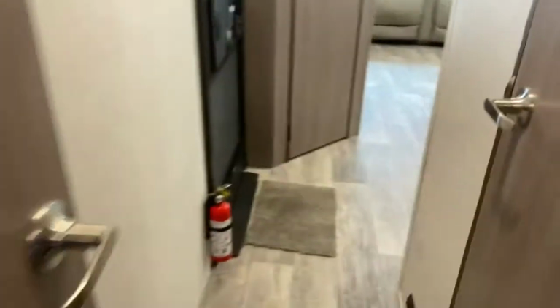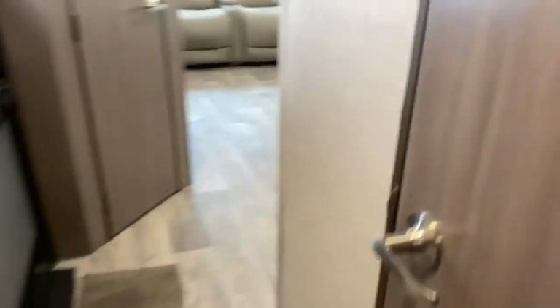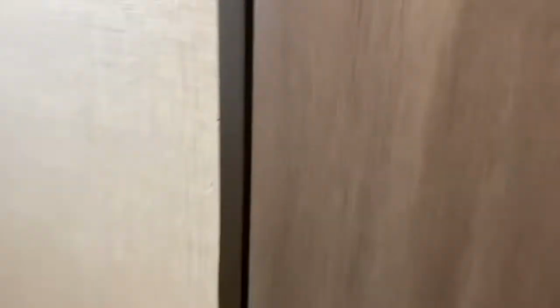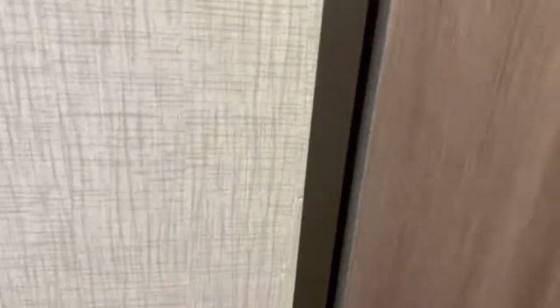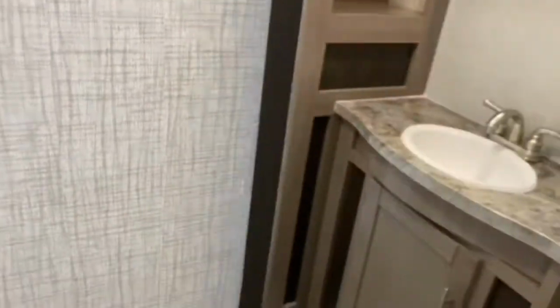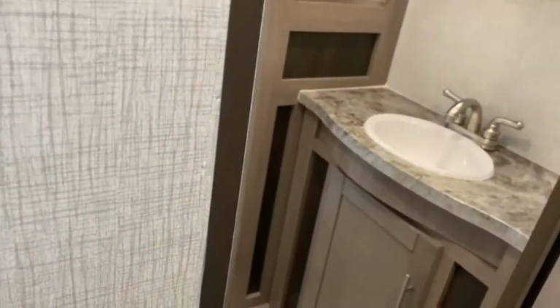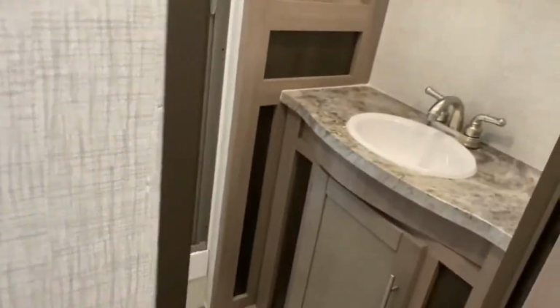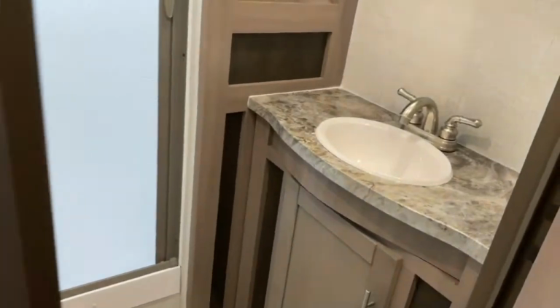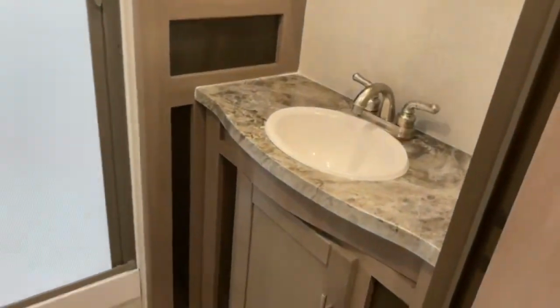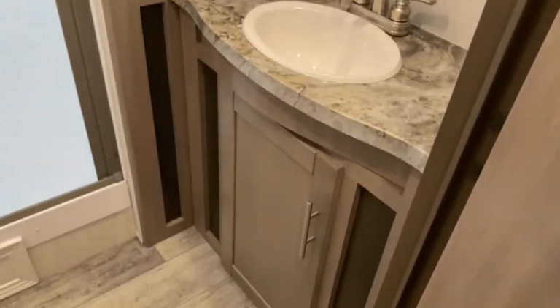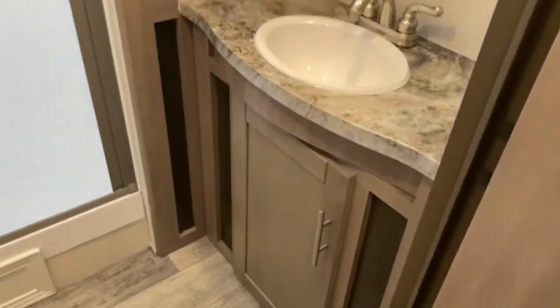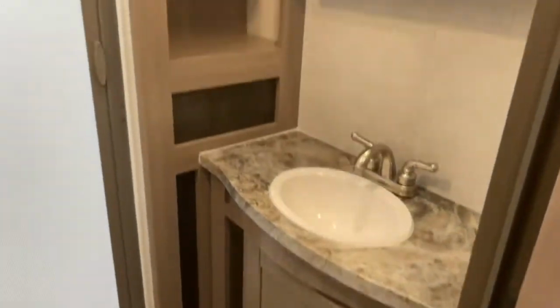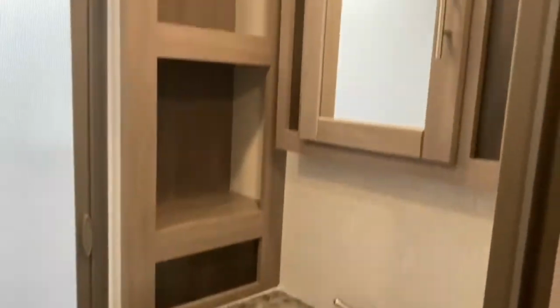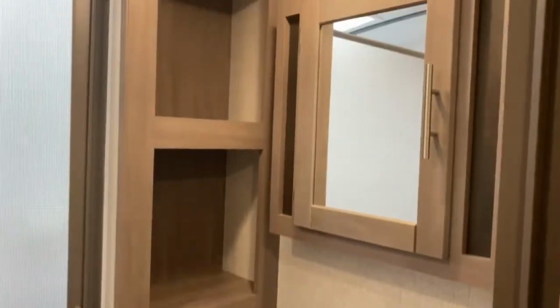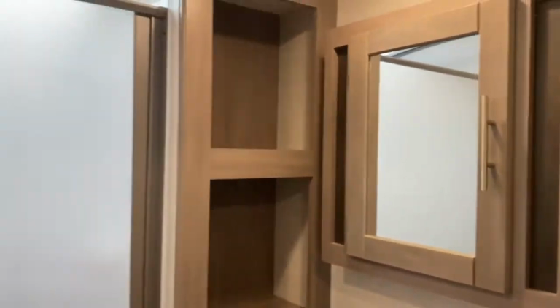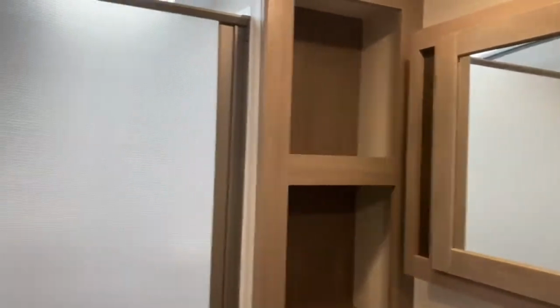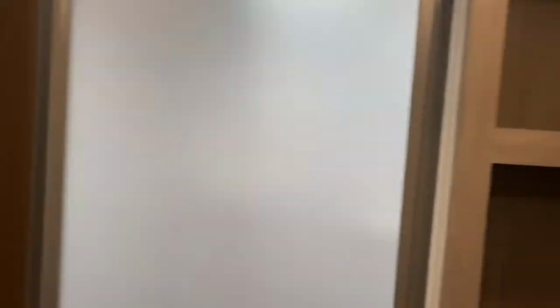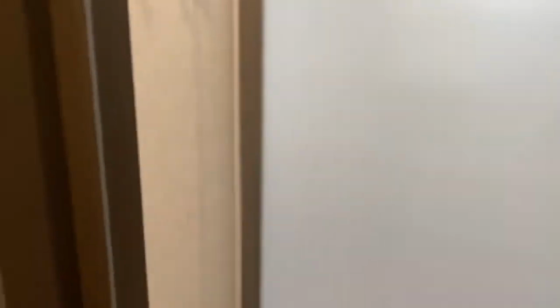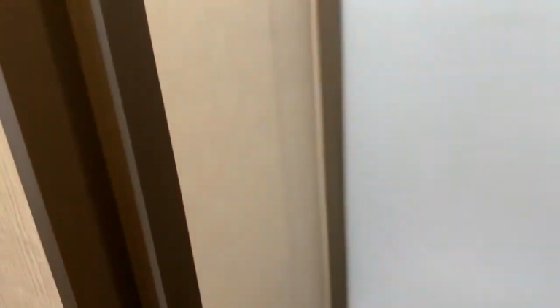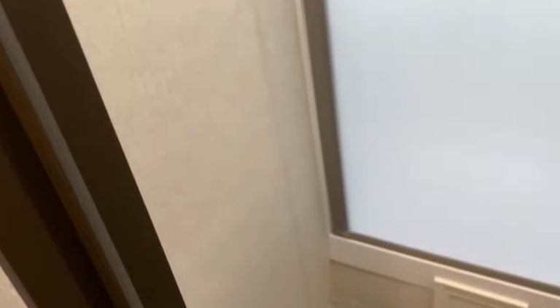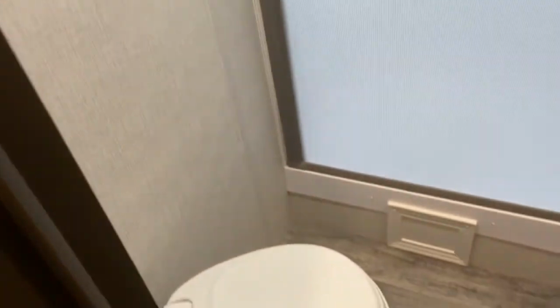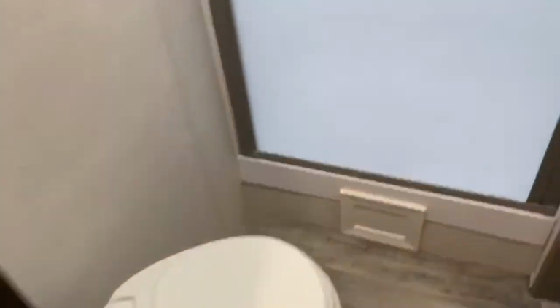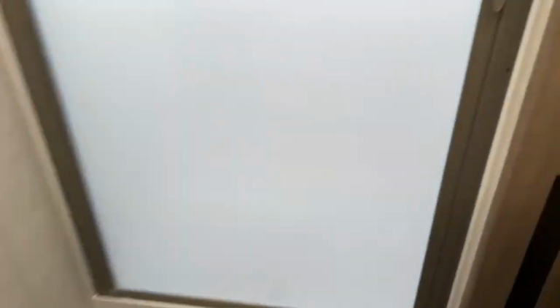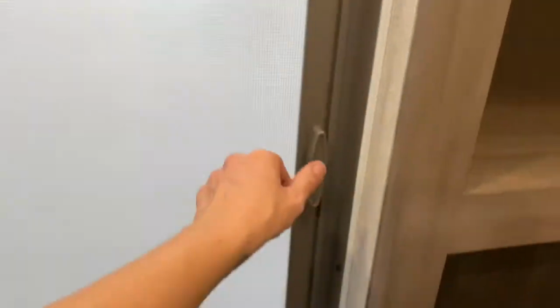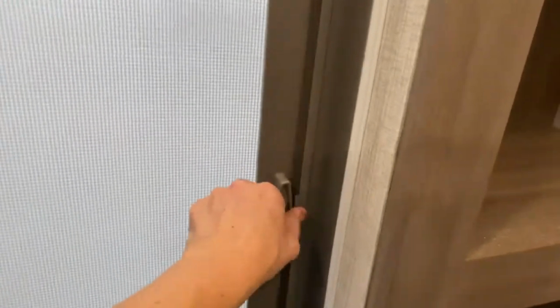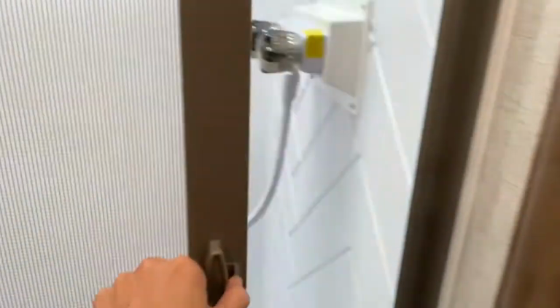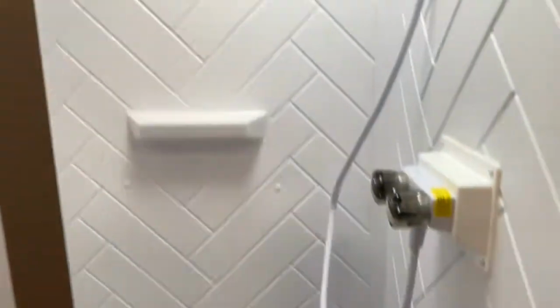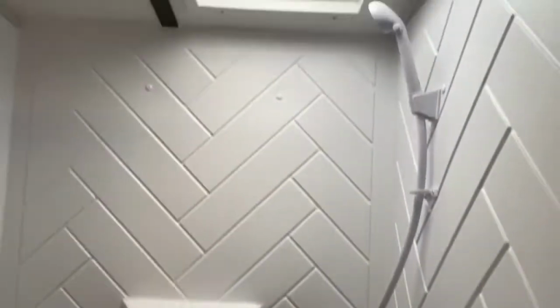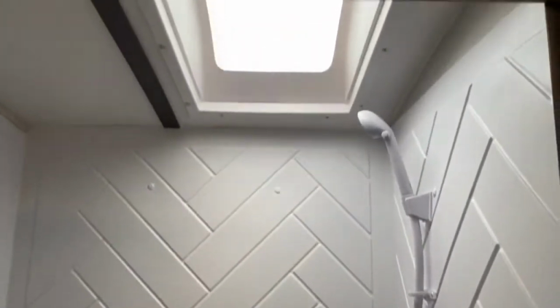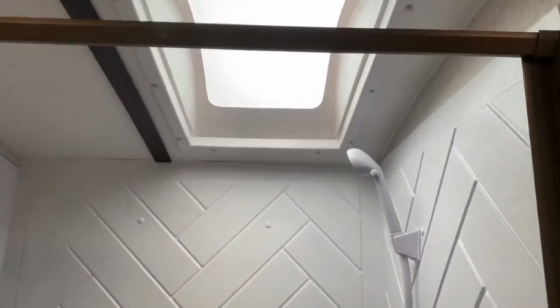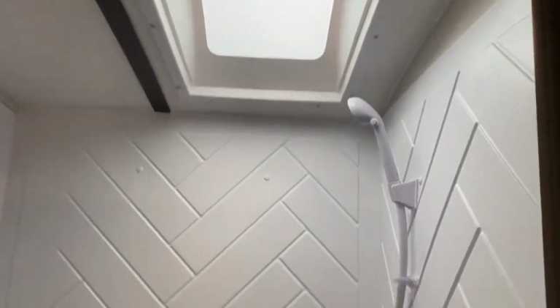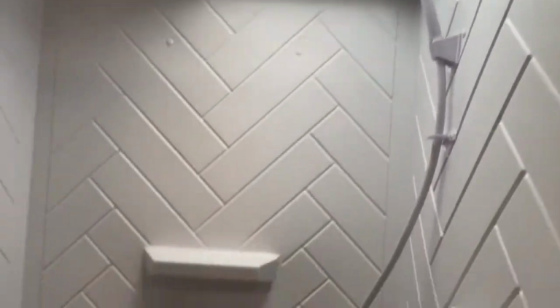Right off of the bedroom is the bathroom. You've got your vanity, medicine cabinet, some storage, your toilet, and a nice large shower with a skylight overhead.